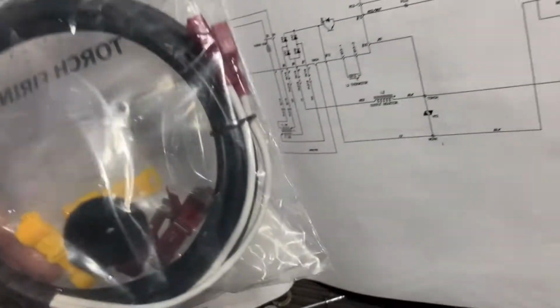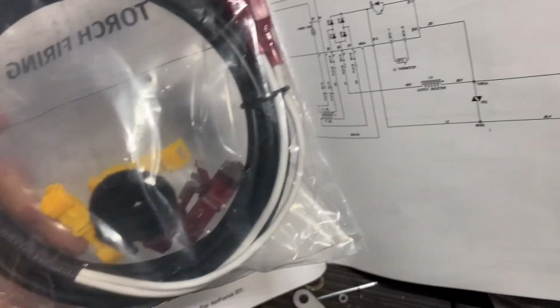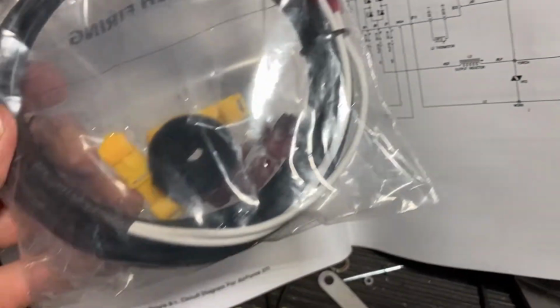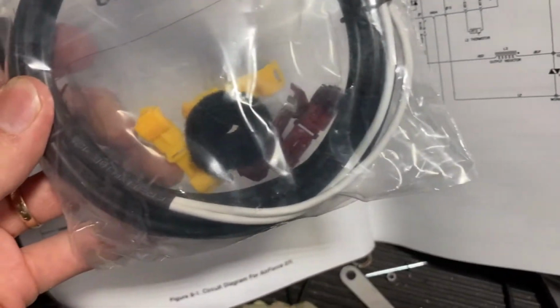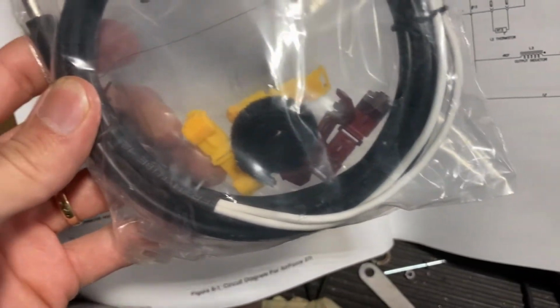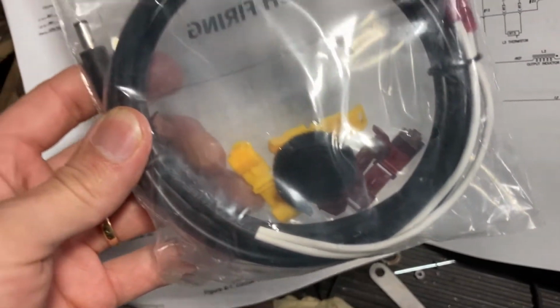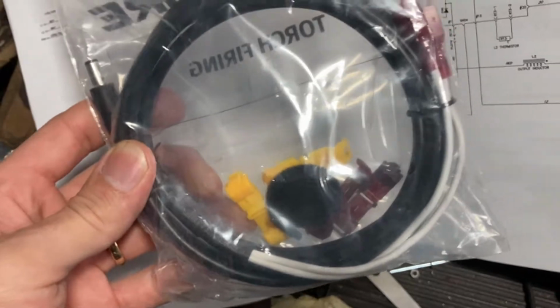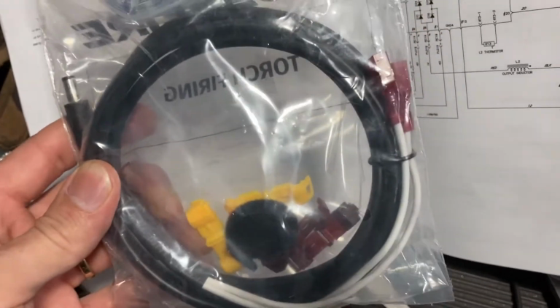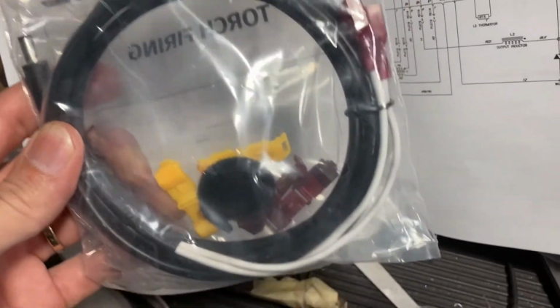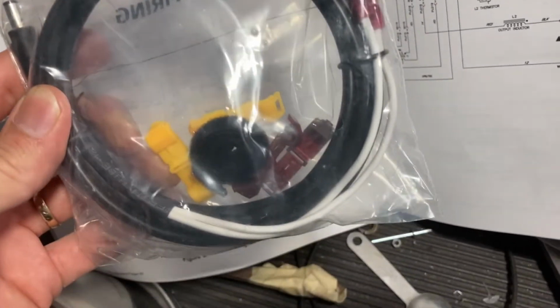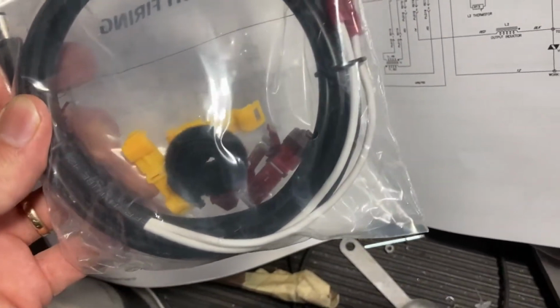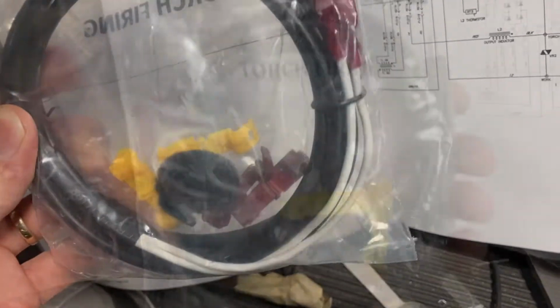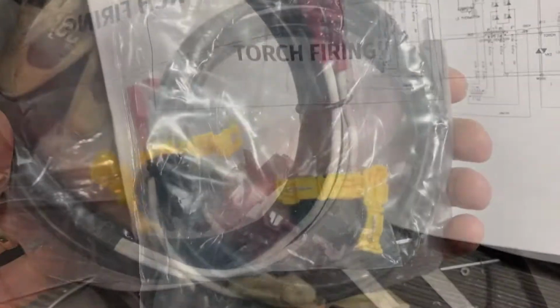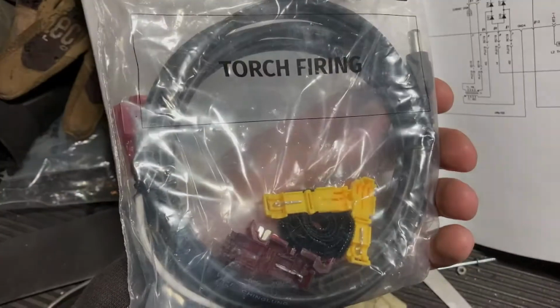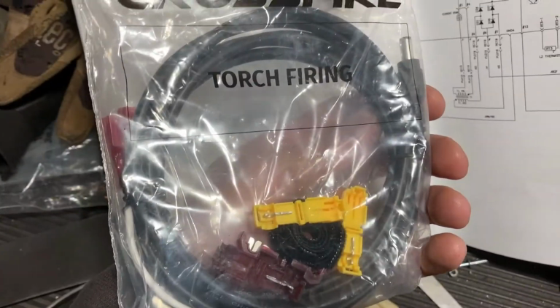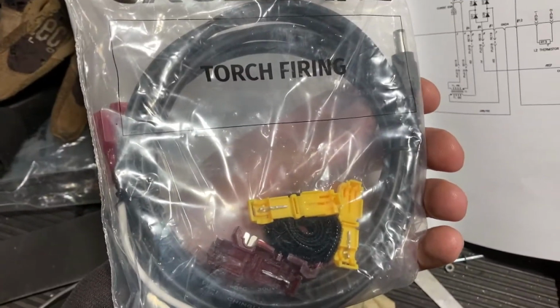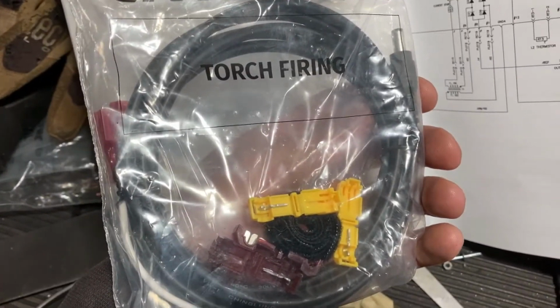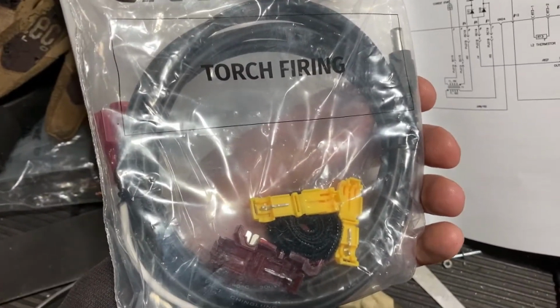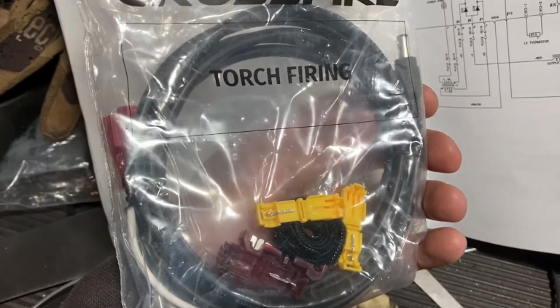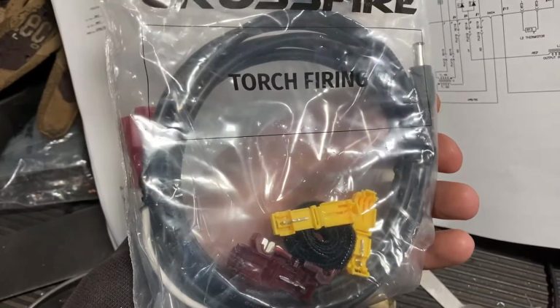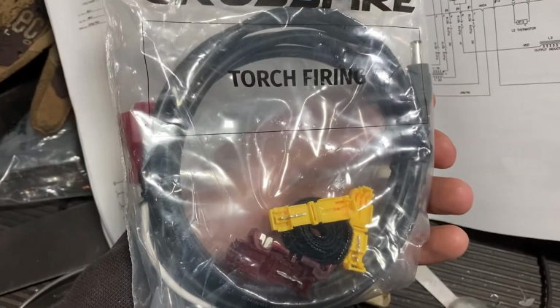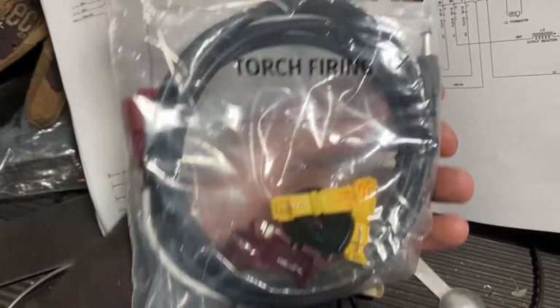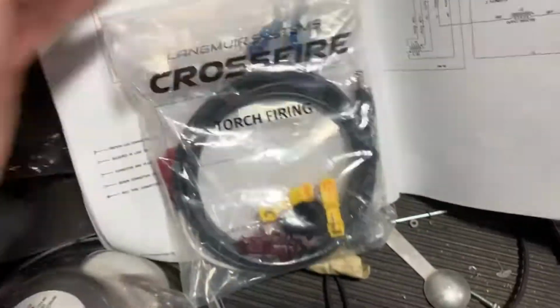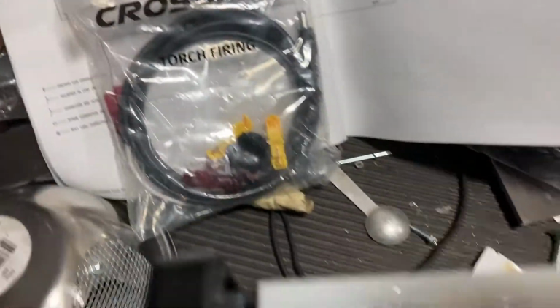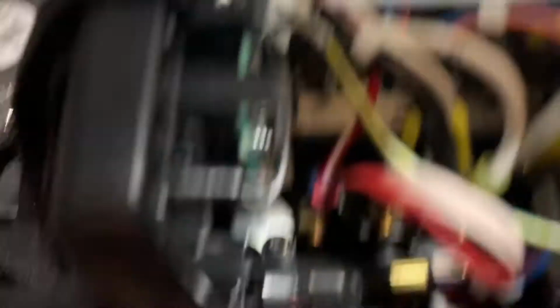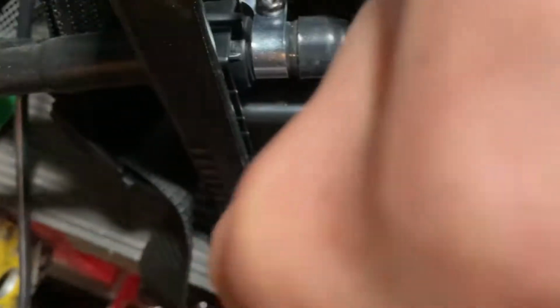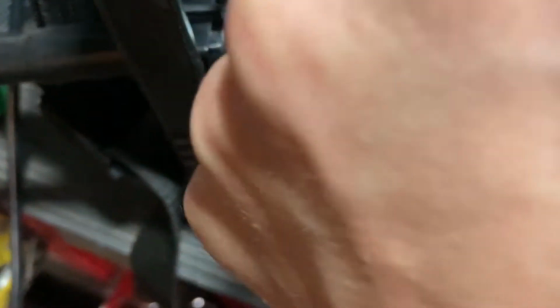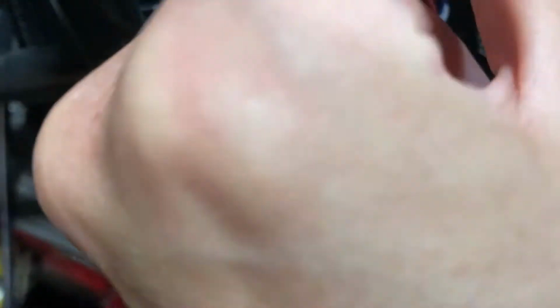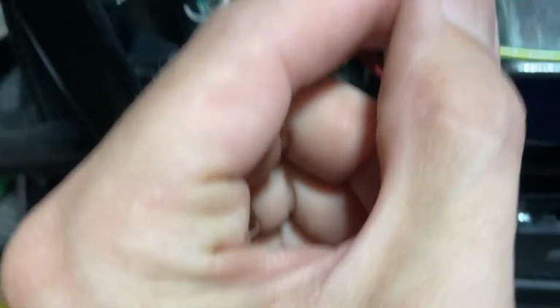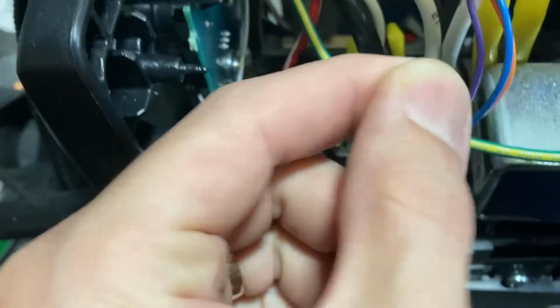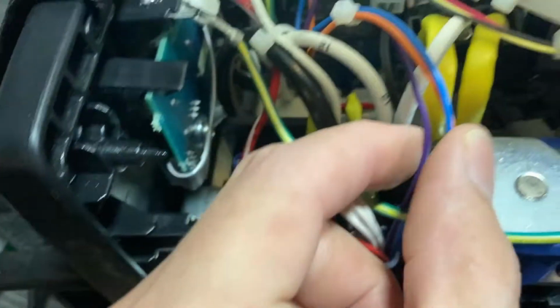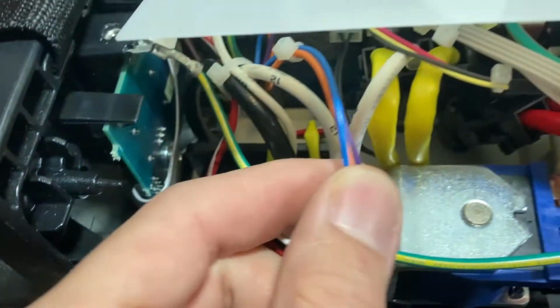Here's our cable kit. Looks like I'll be tapping in with those taps — they probably expect me to just do it right here.